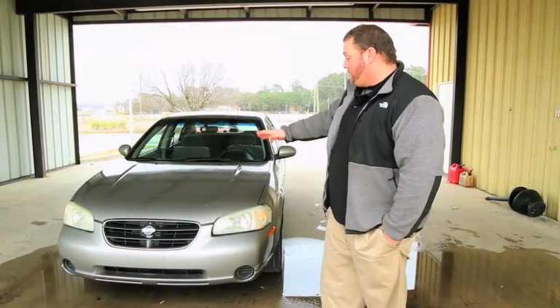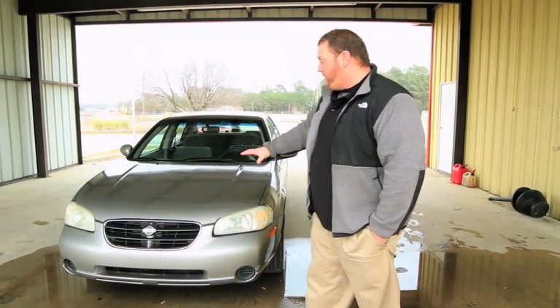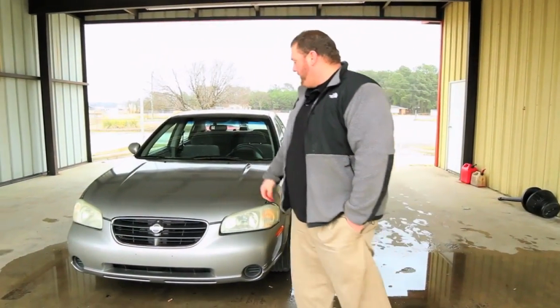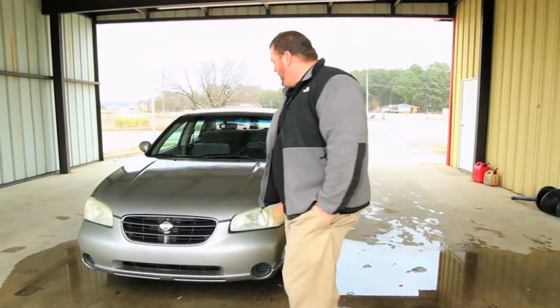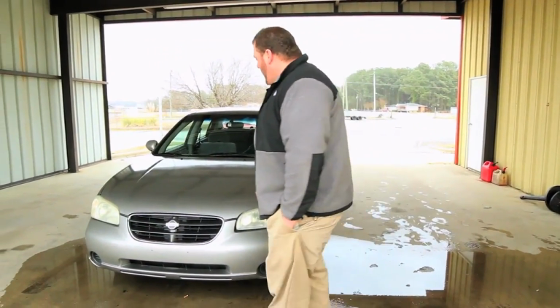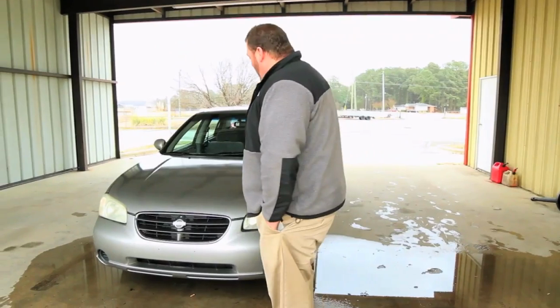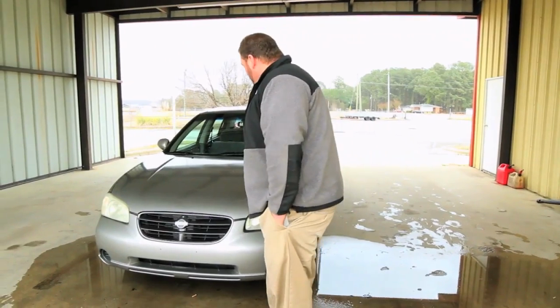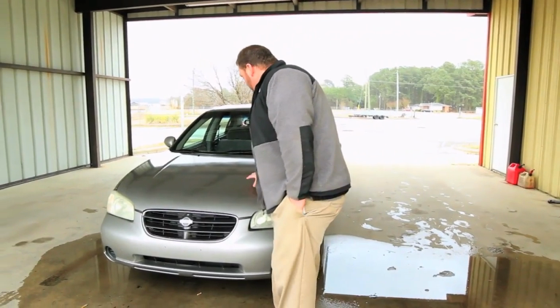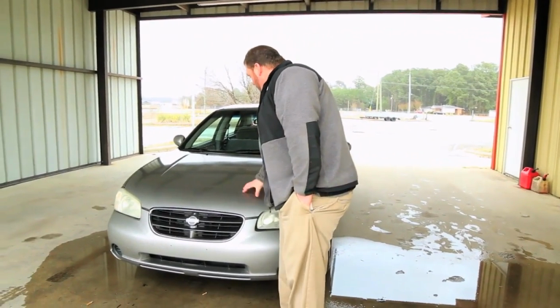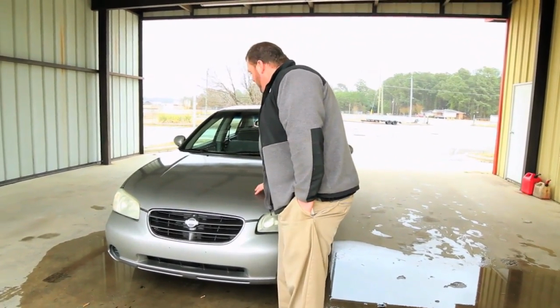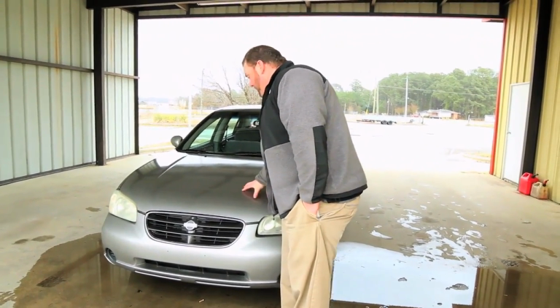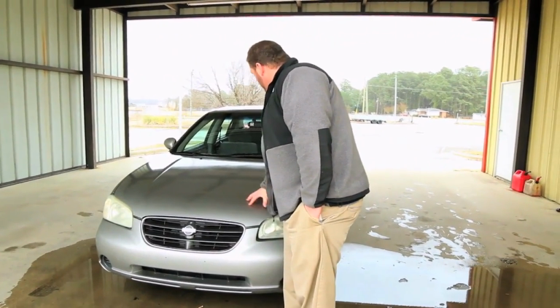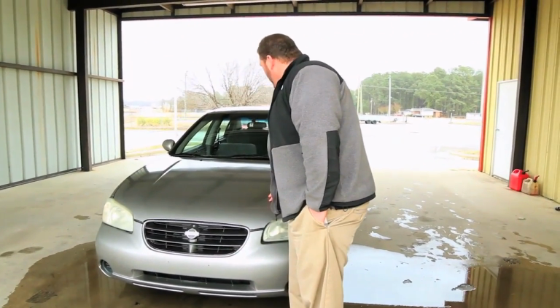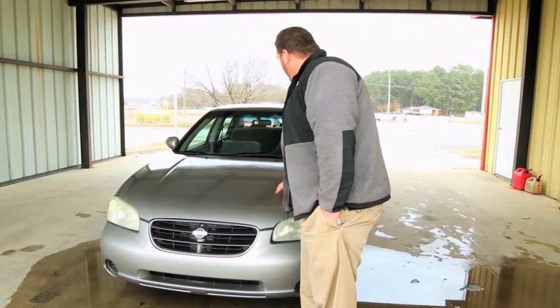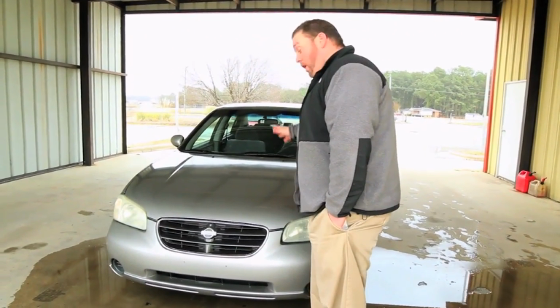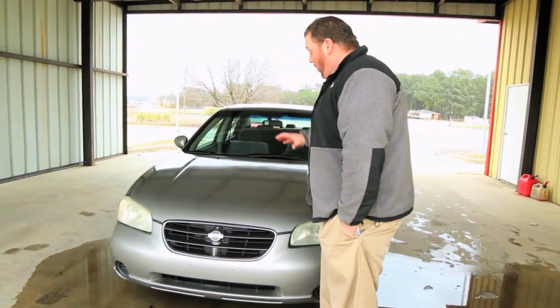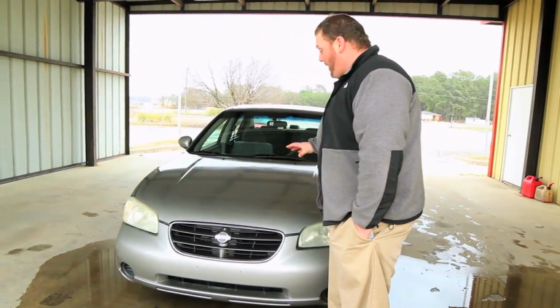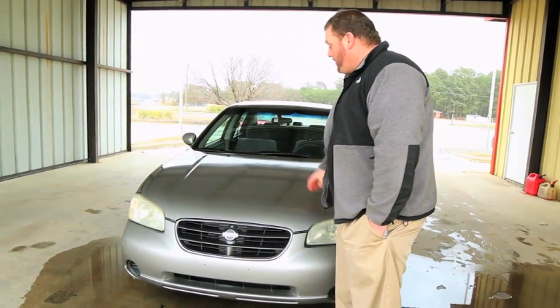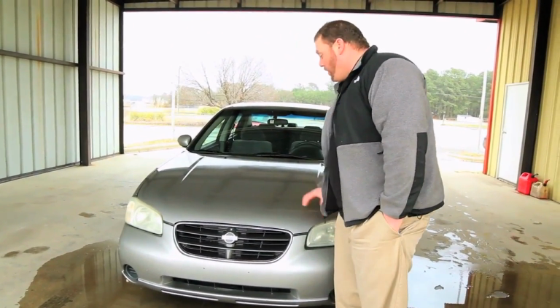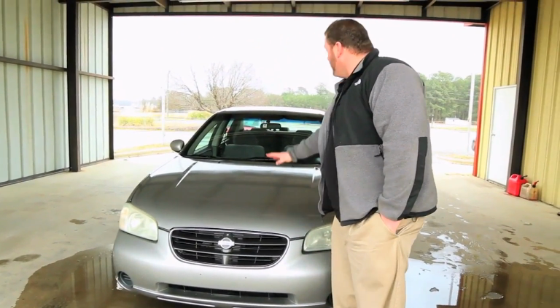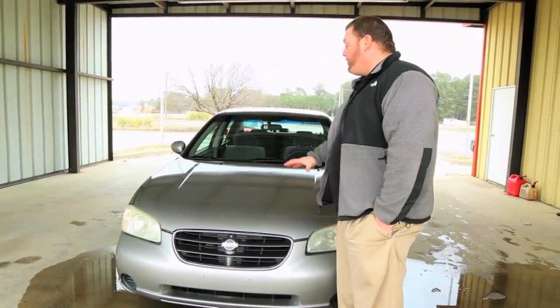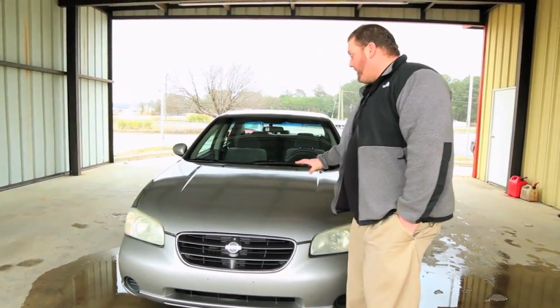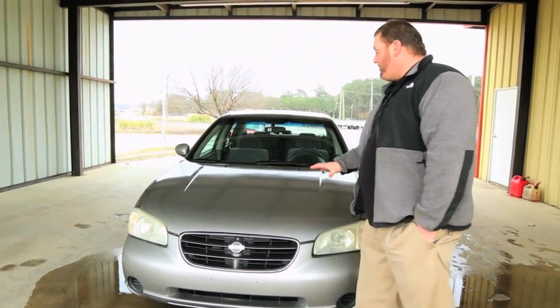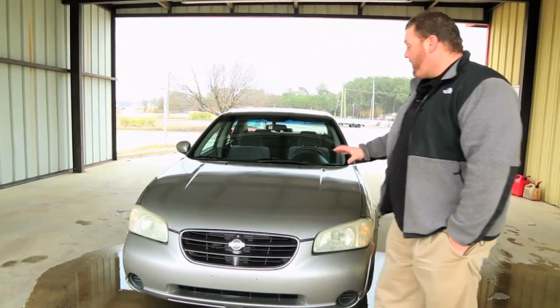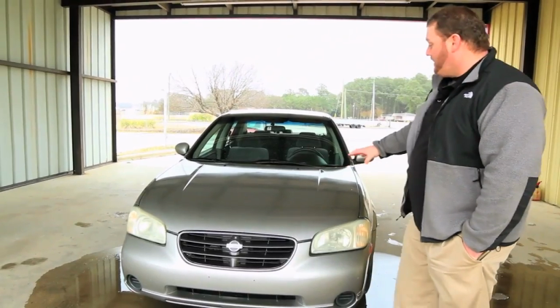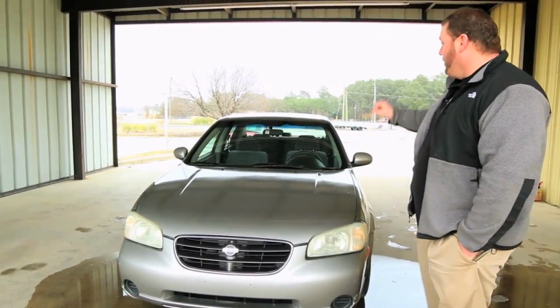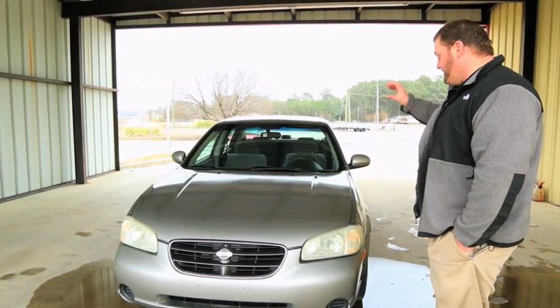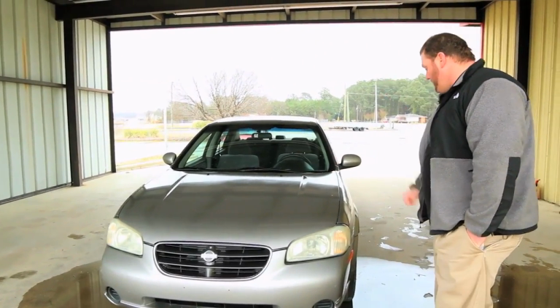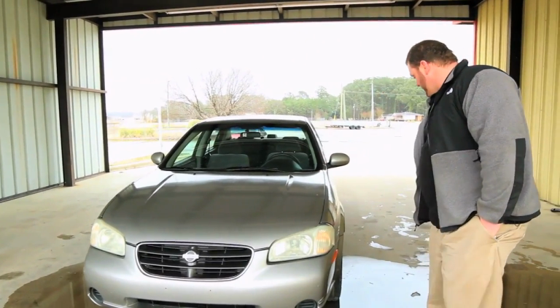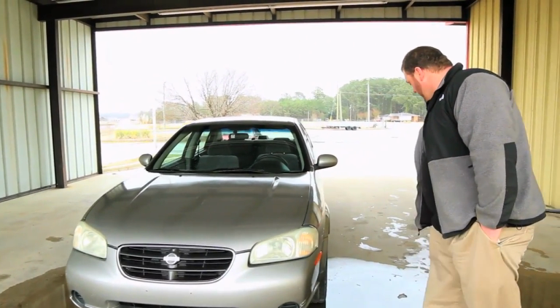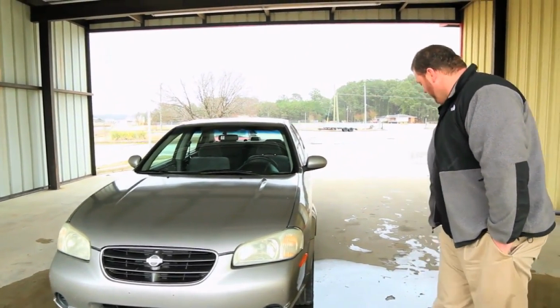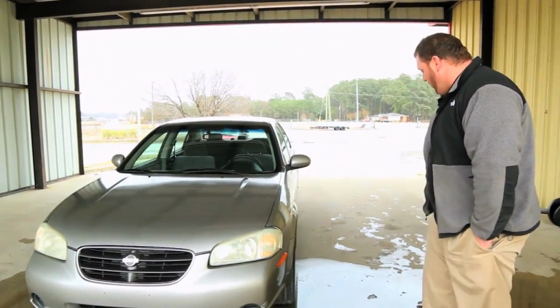We're going to start at the front. As you can tell, the paint is great on the whole car. No clear coat coming off the hood, the top, or any of the car.